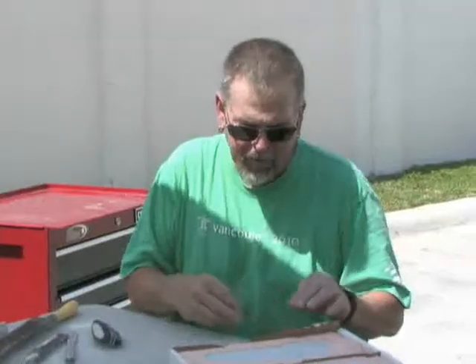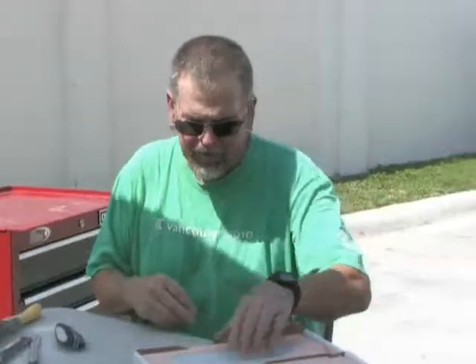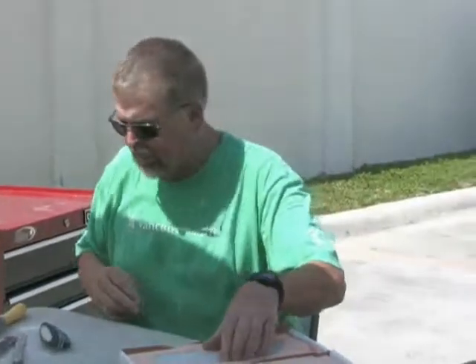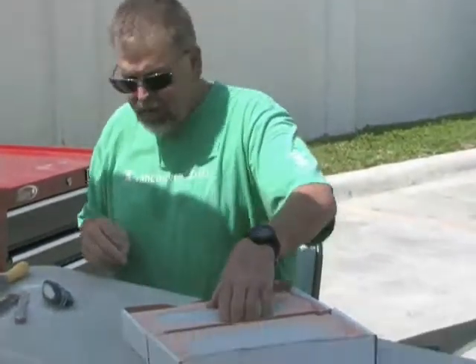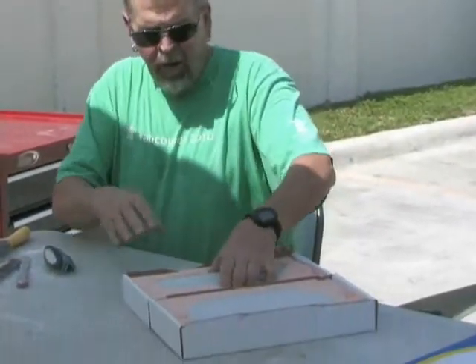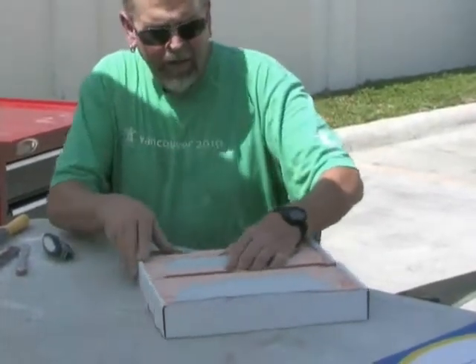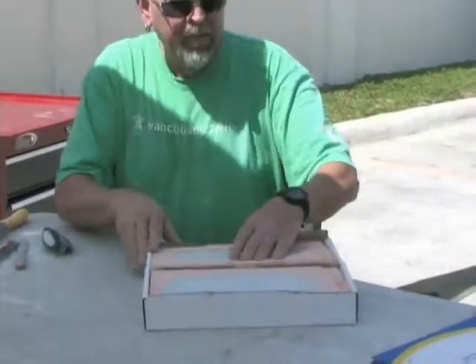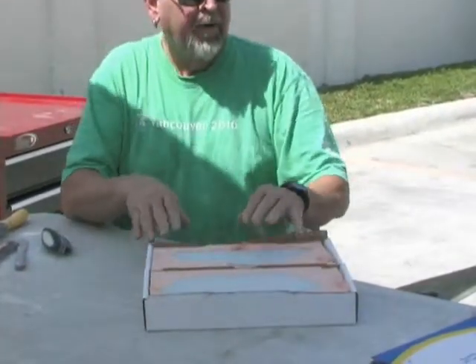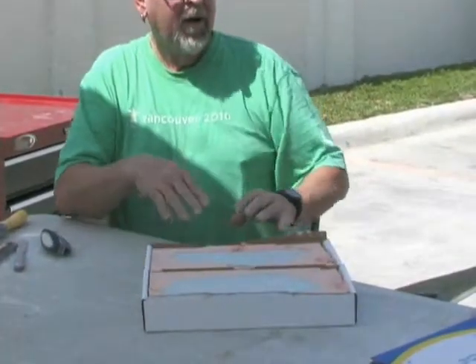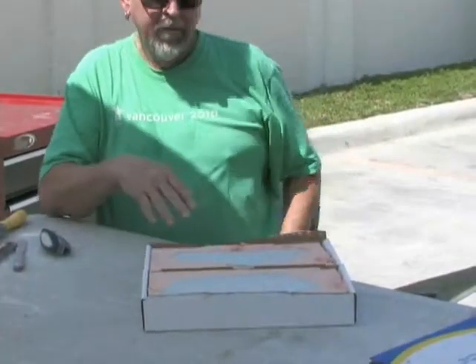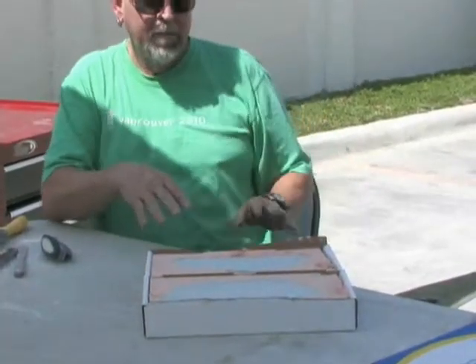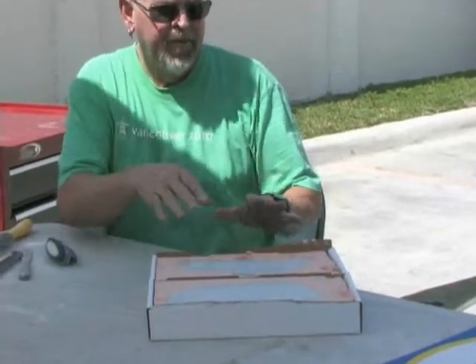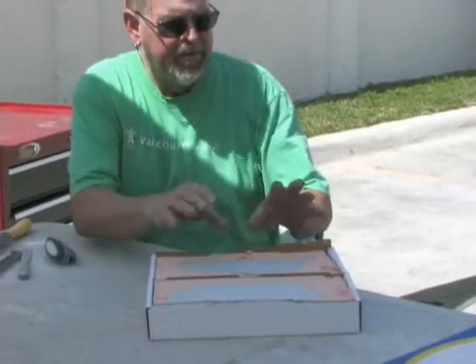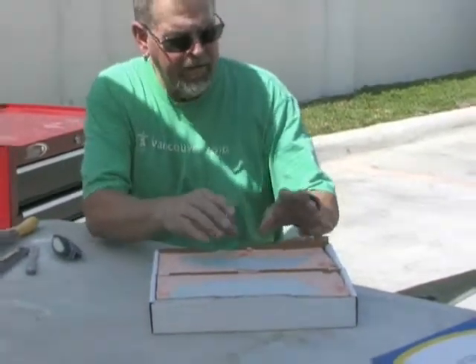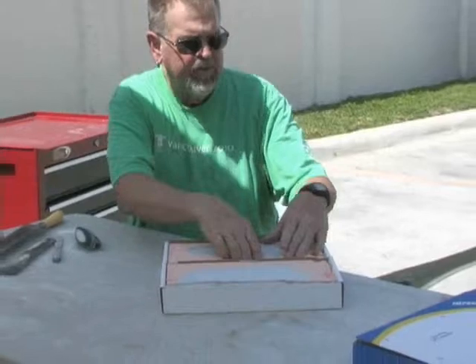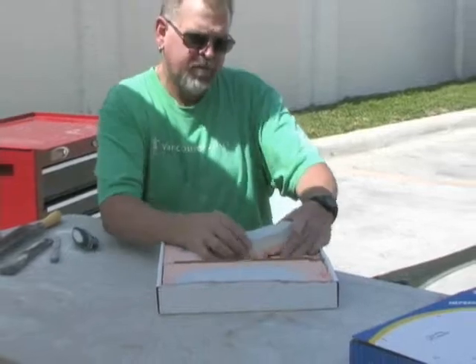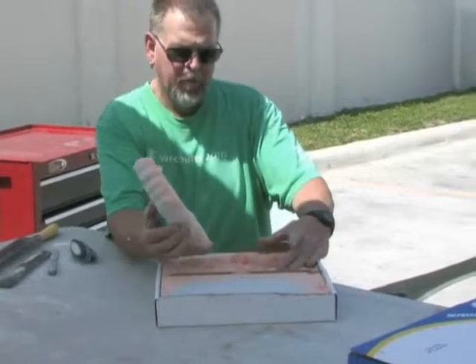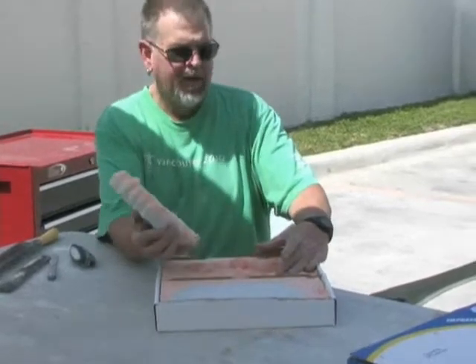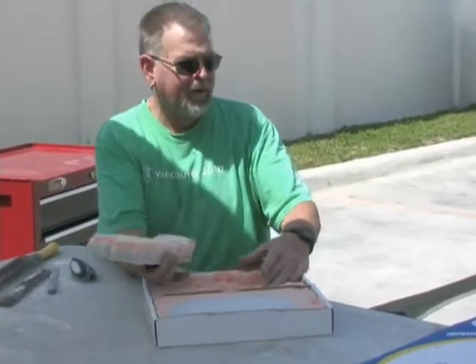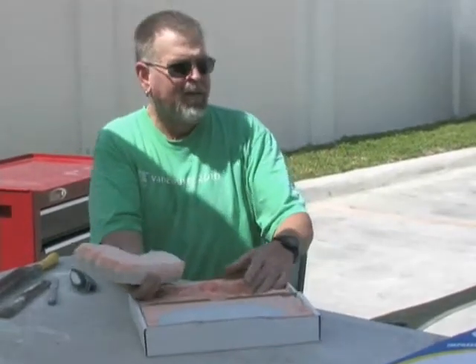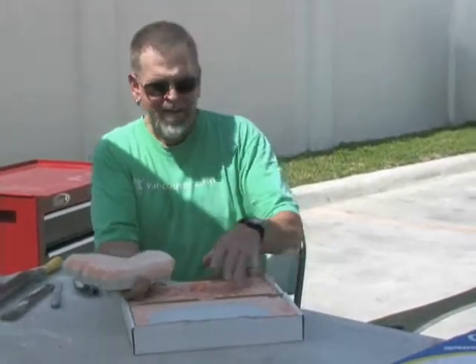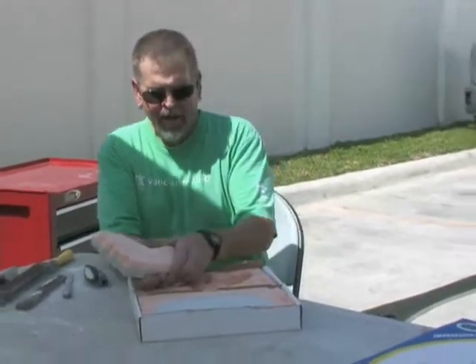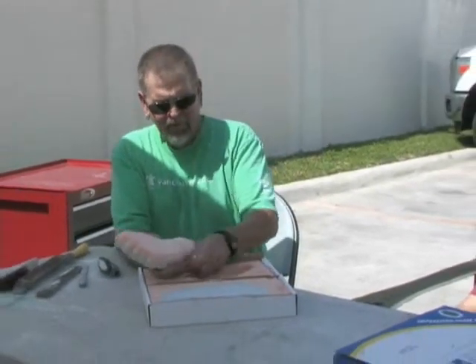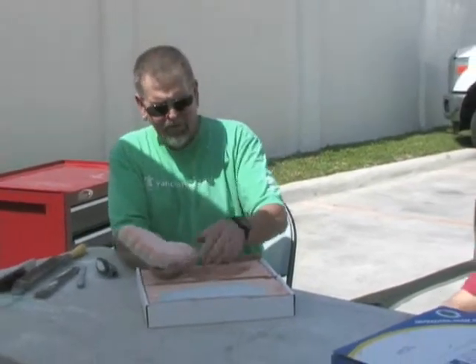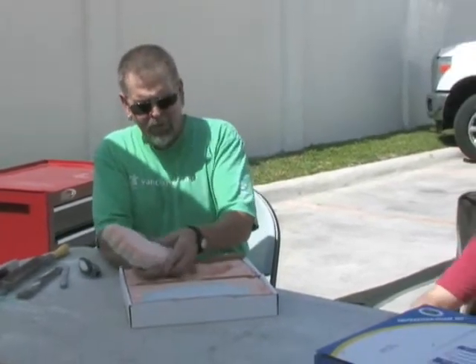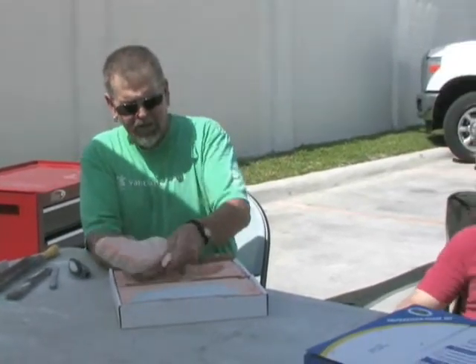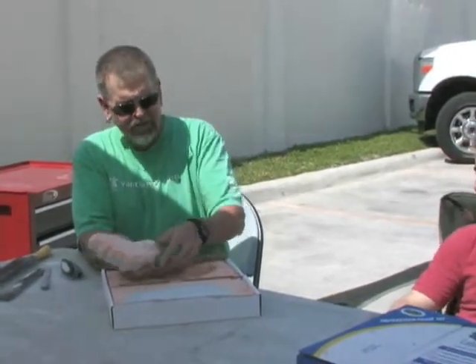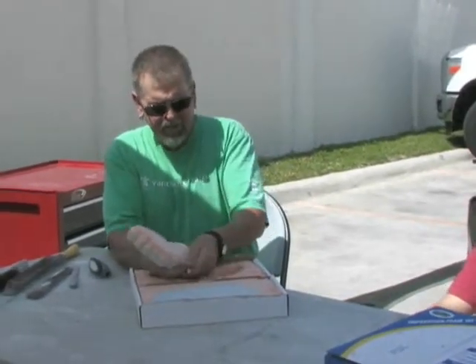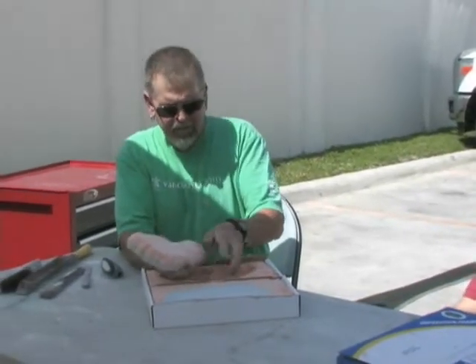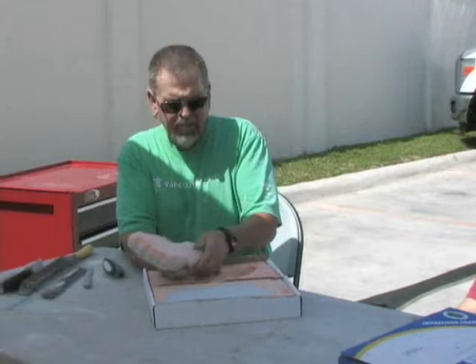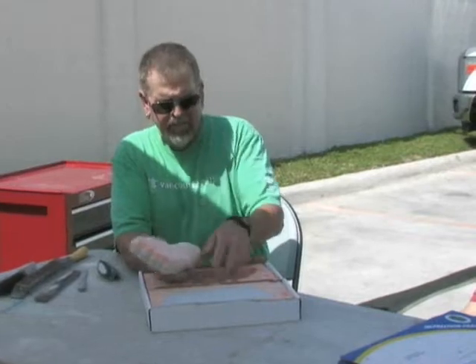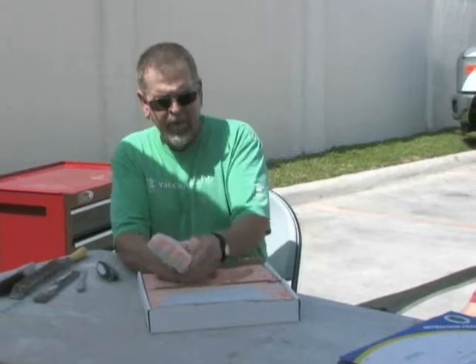We're in good shape. You have to be very delicate with this — just pull that out. Everything is good with this, it's nice and hard, it's not going to change anywhere.